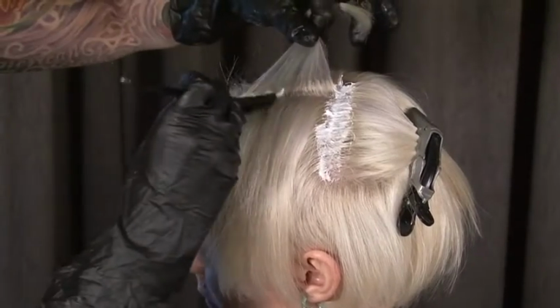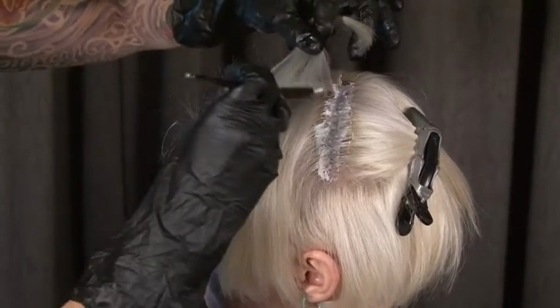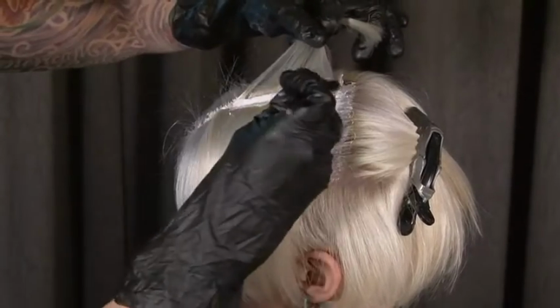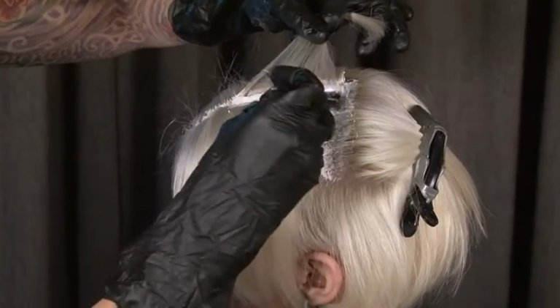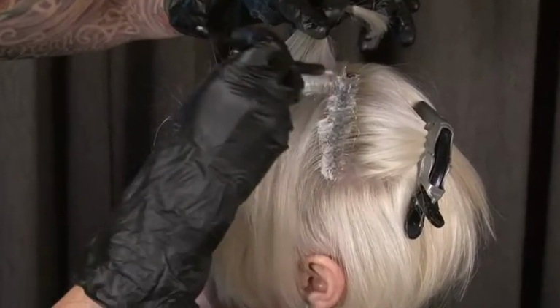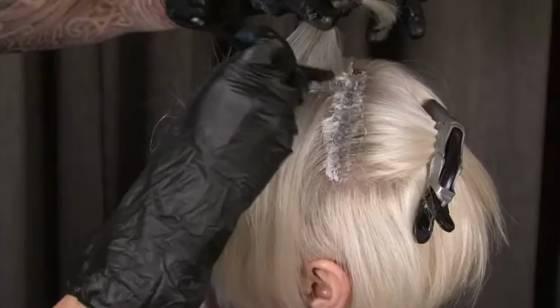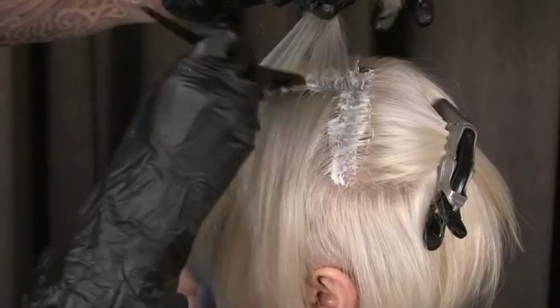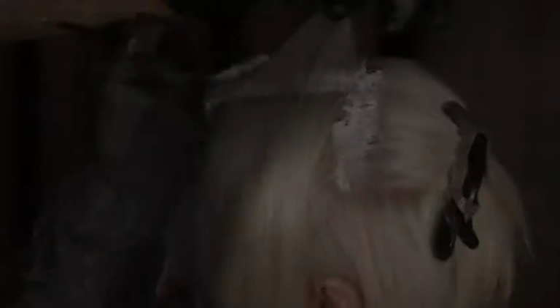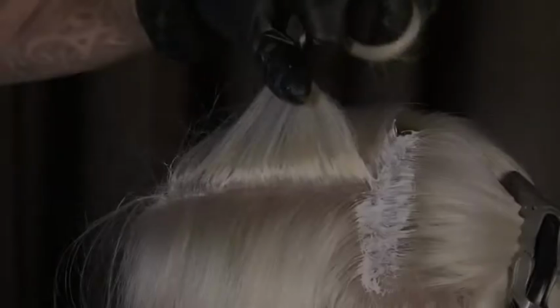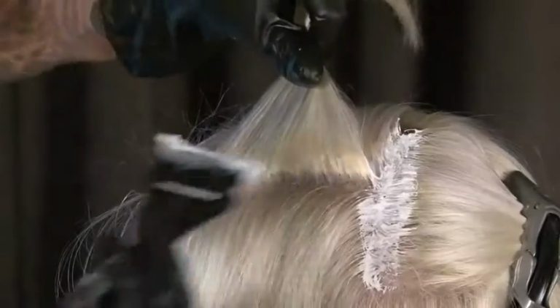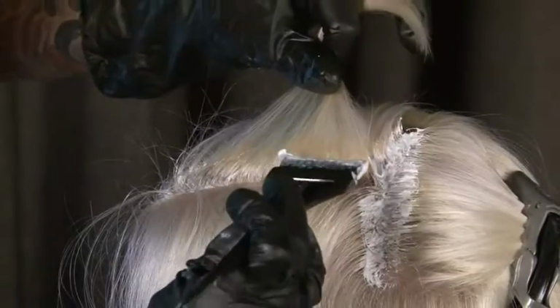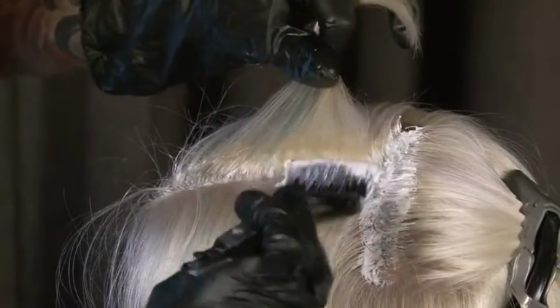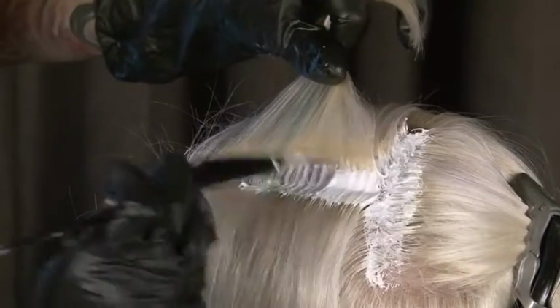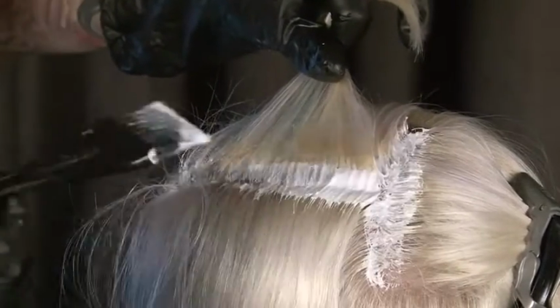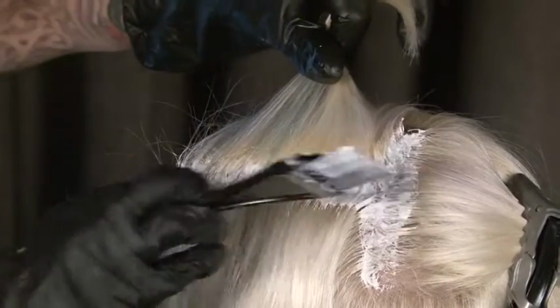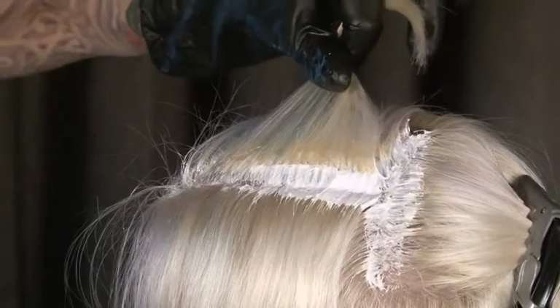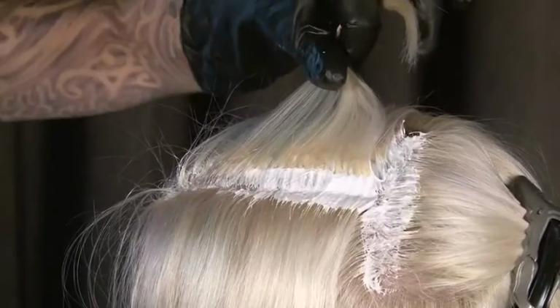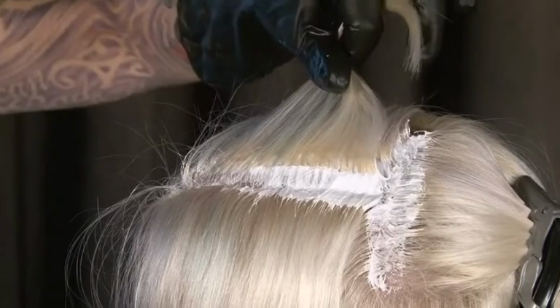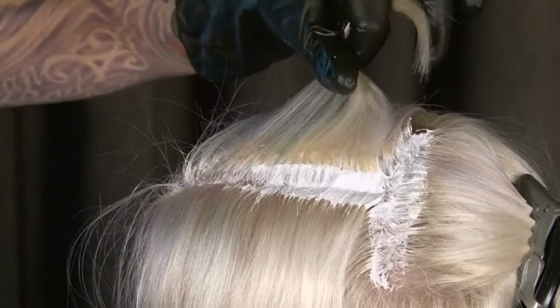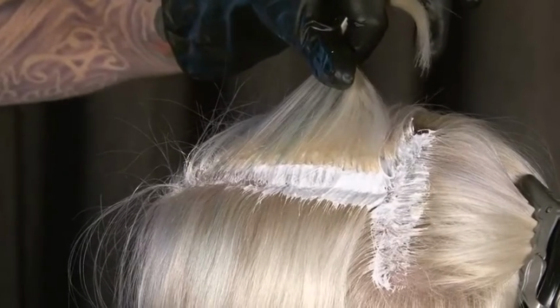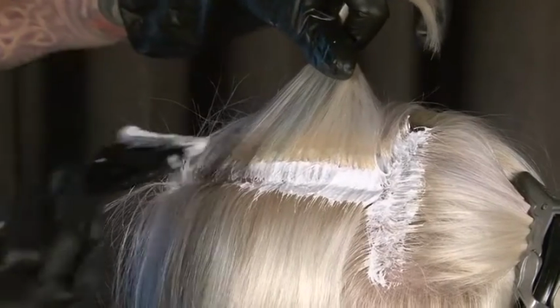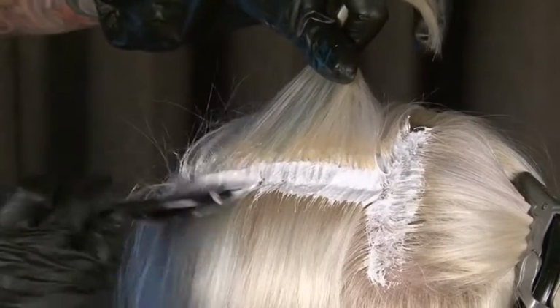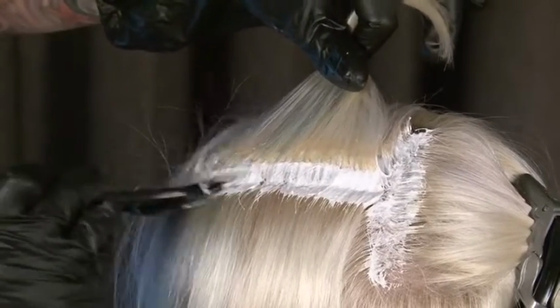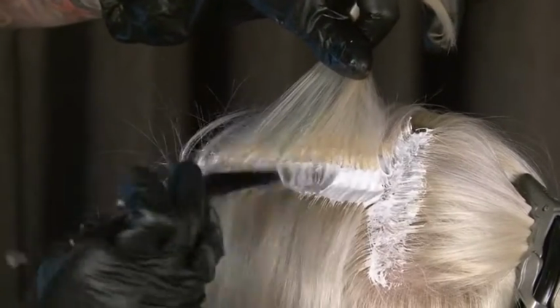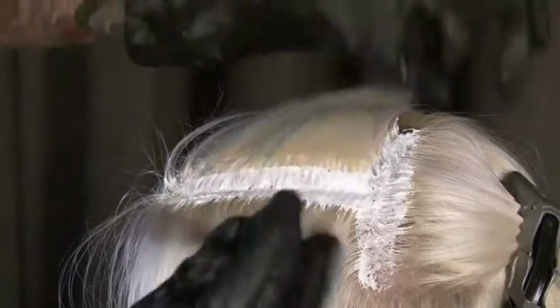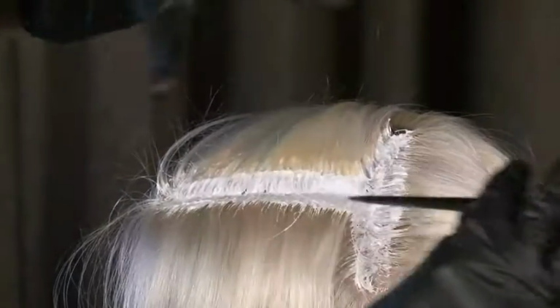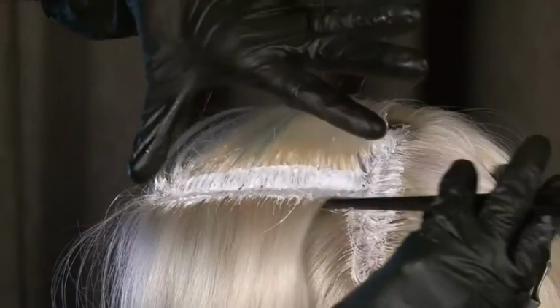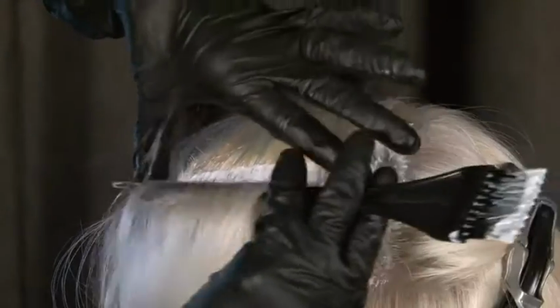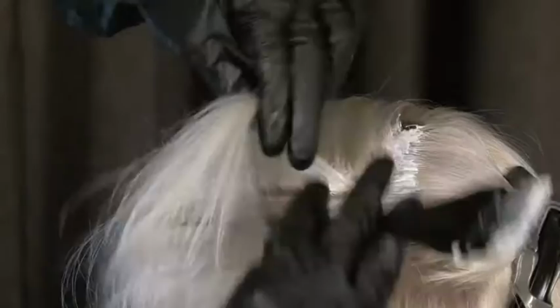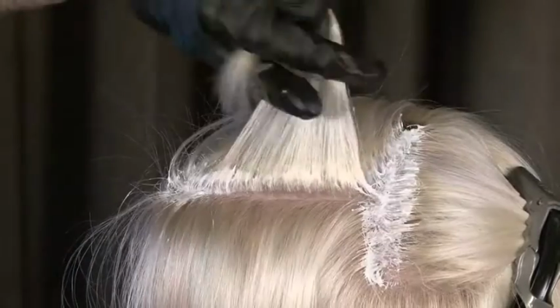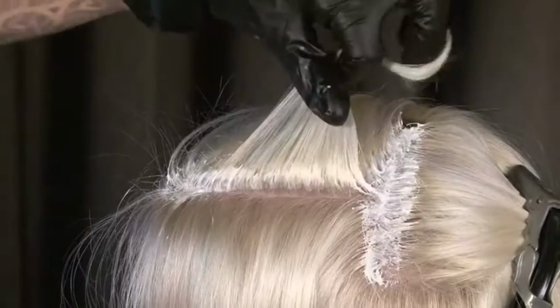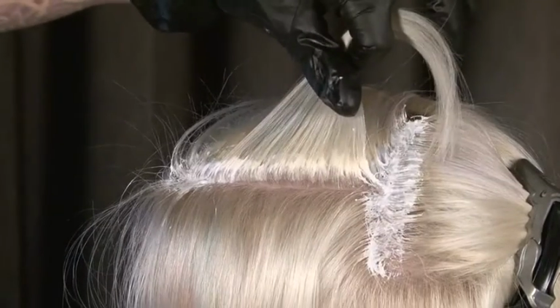We actually just want to be very mindful of getting that root area perfect. As you know, there is an art to perfect application — neatness, precision, and making sure that we're so mindful of not over-processing.